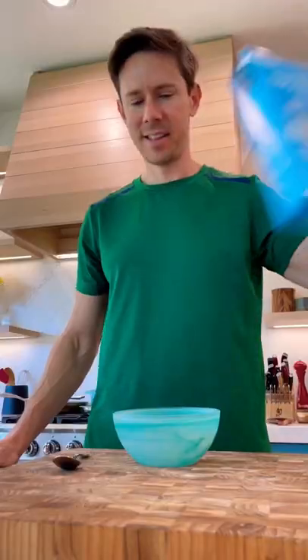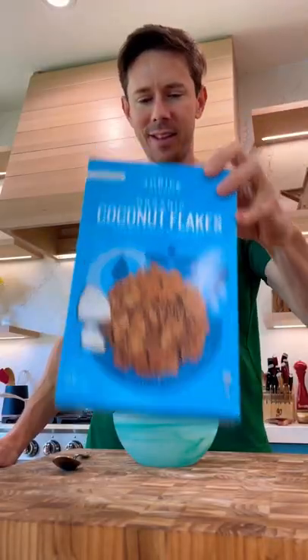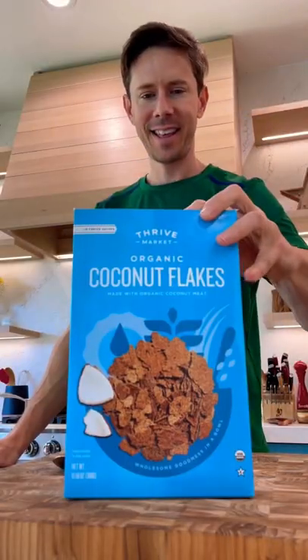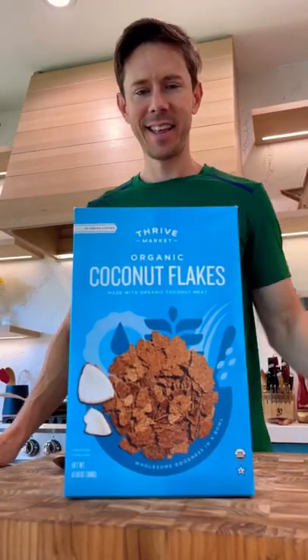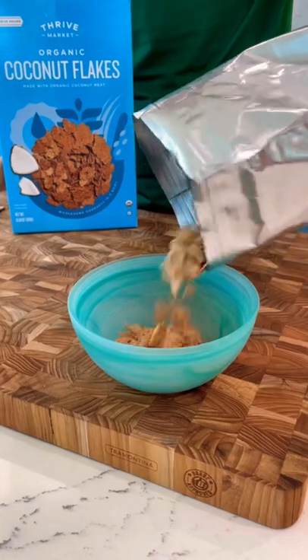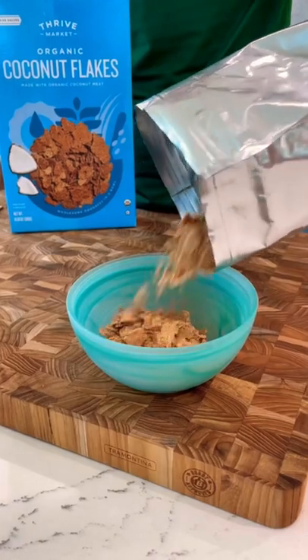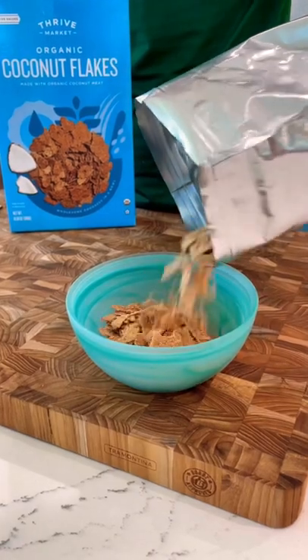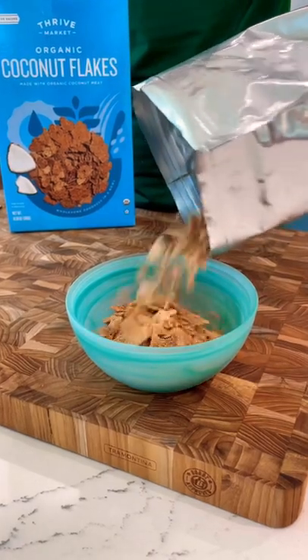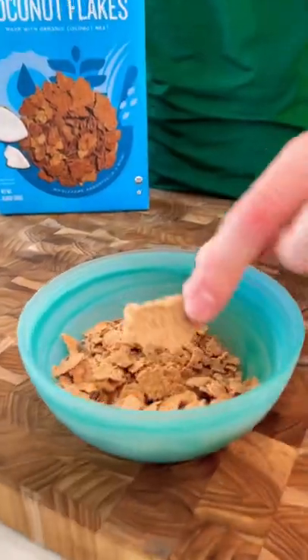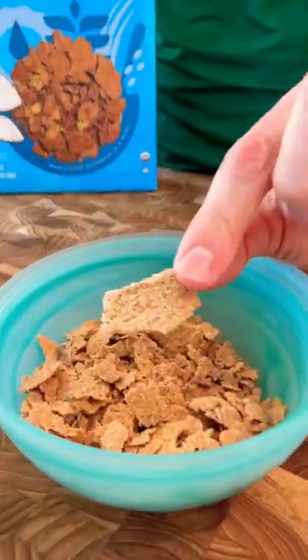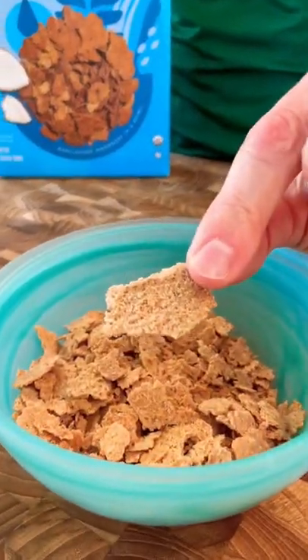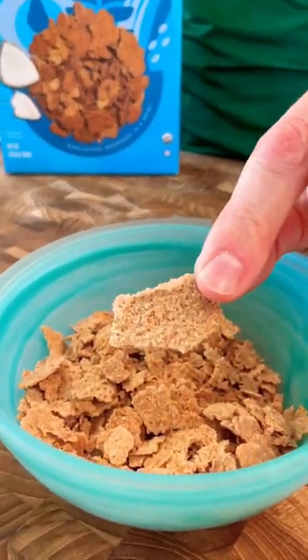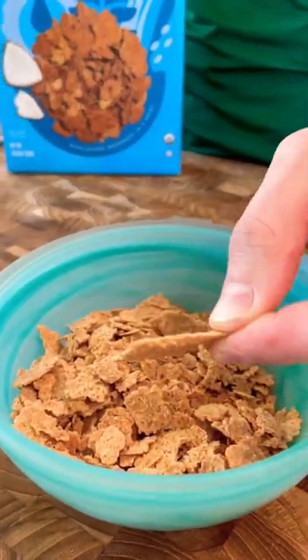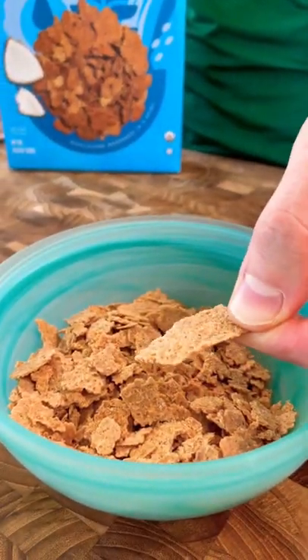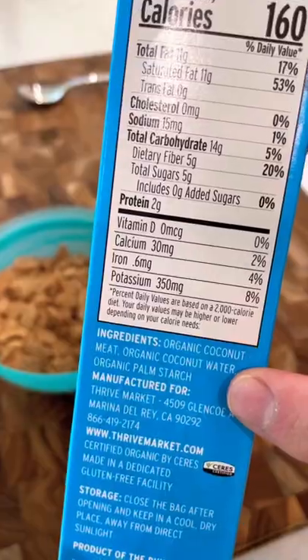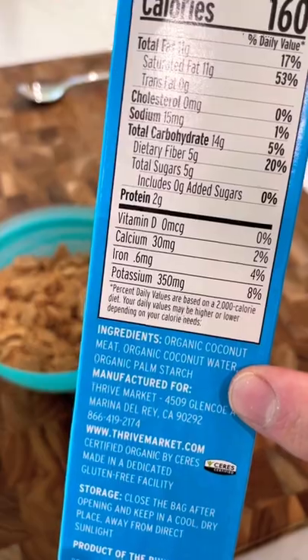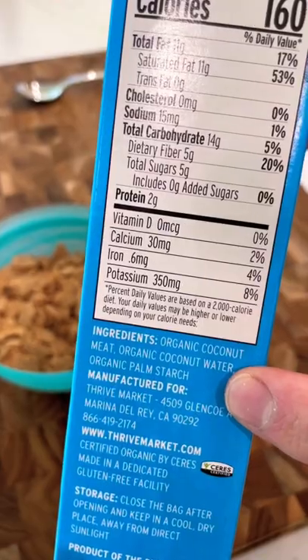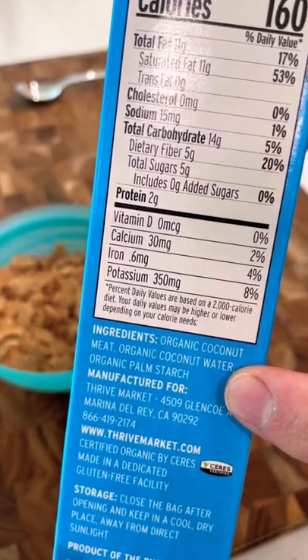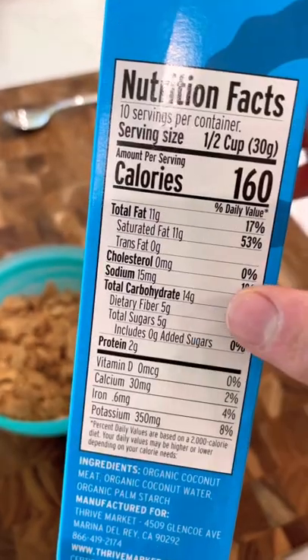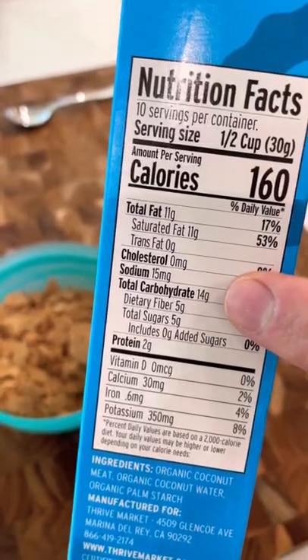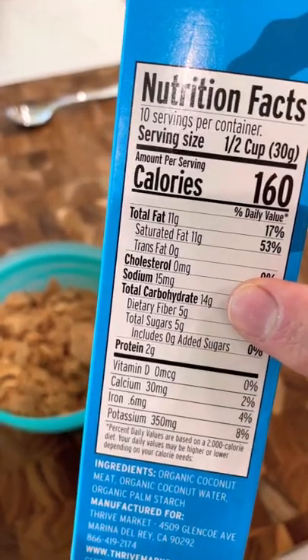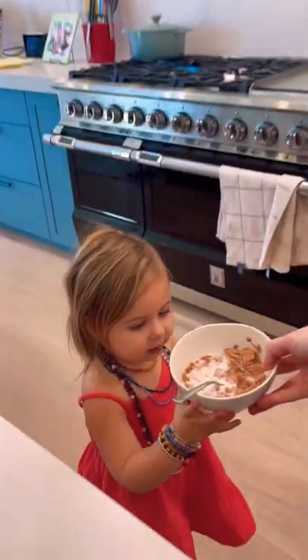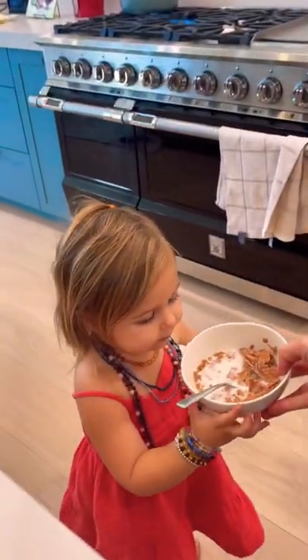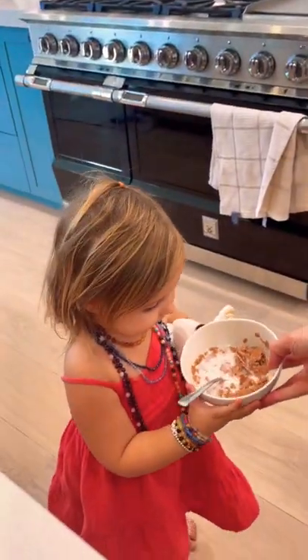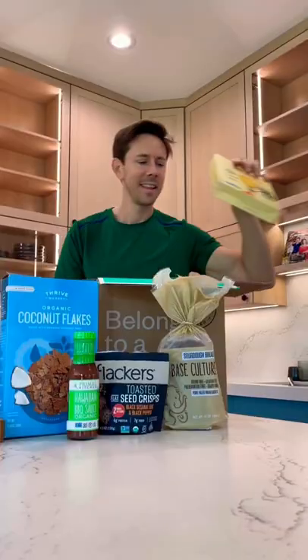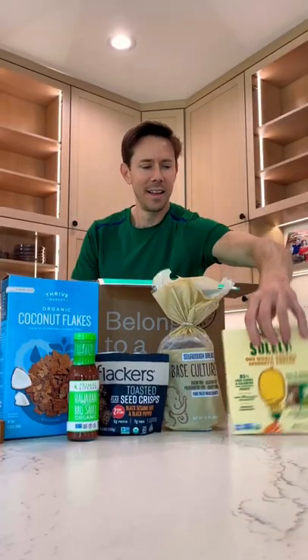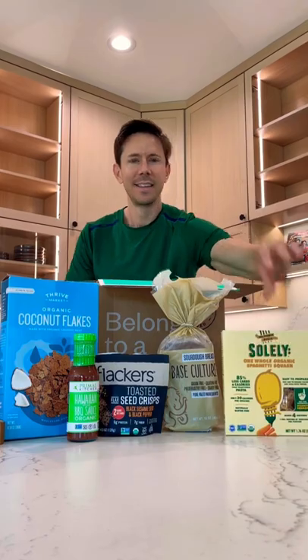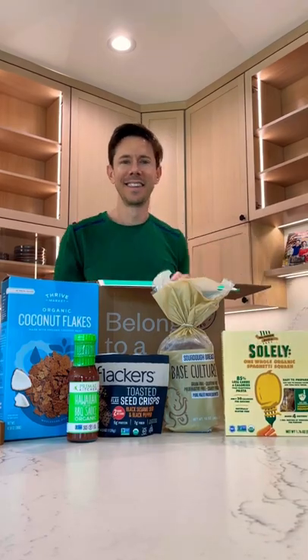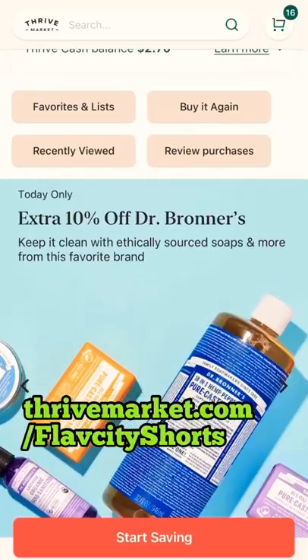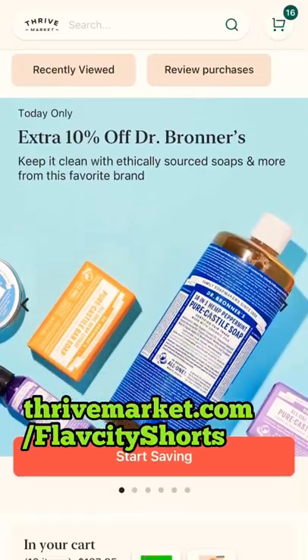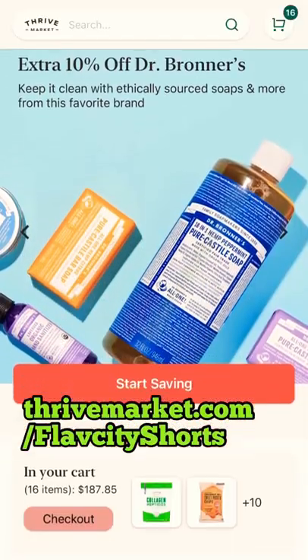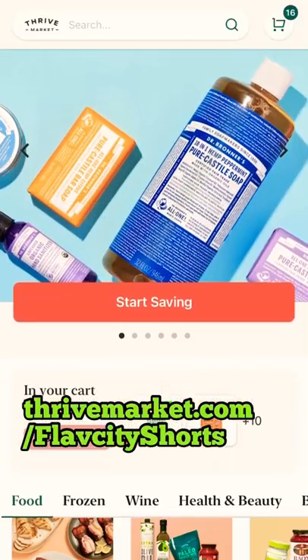This is one of my favorite keto cereals. It tastes like crispy coconut meat, and it has MCTs, which are great for your brain. The ingredients are clean as can be. It's keto and paleo, and I'm telling you, you're going to love it. The keto sale on Thrive Market is 25% off everything keto.